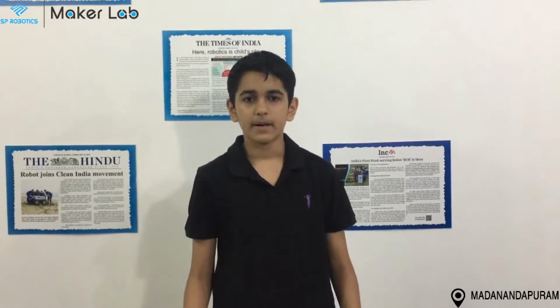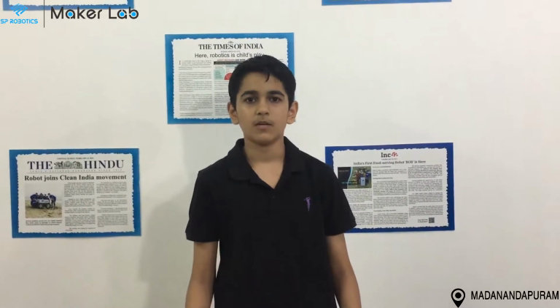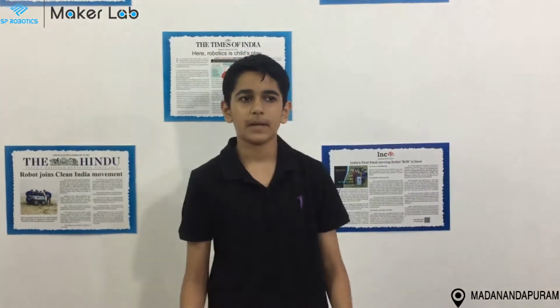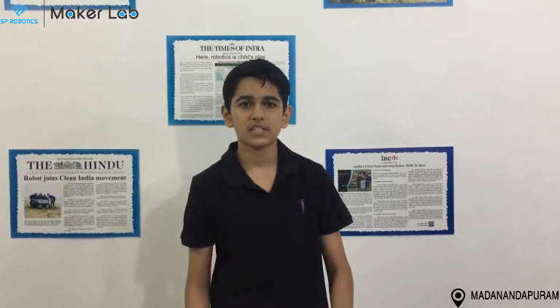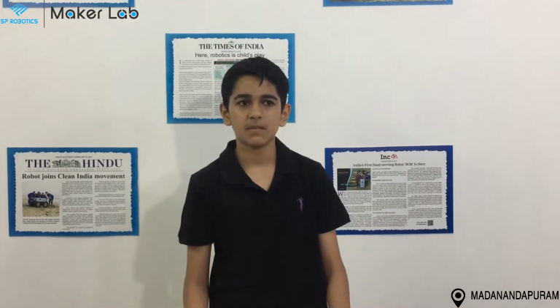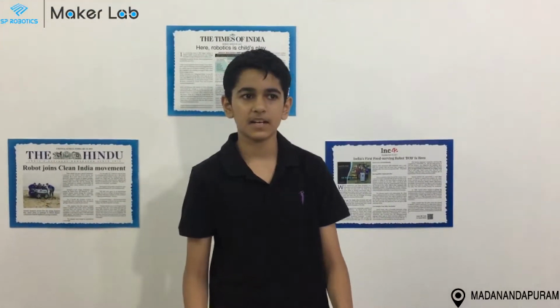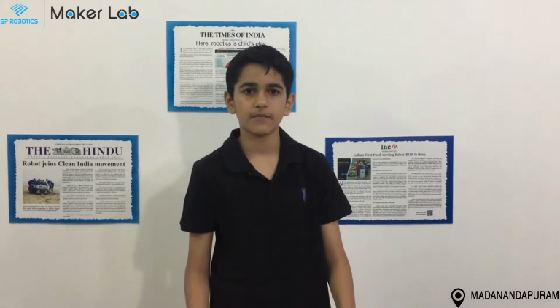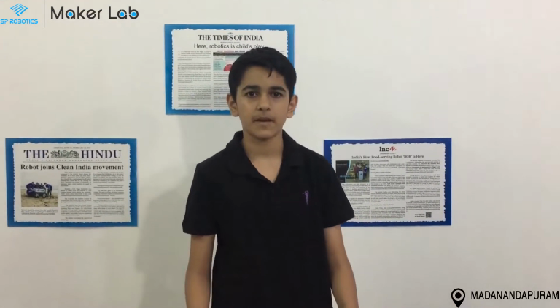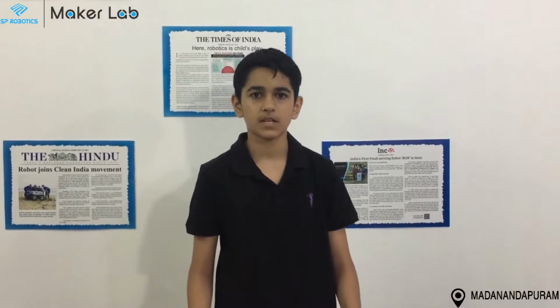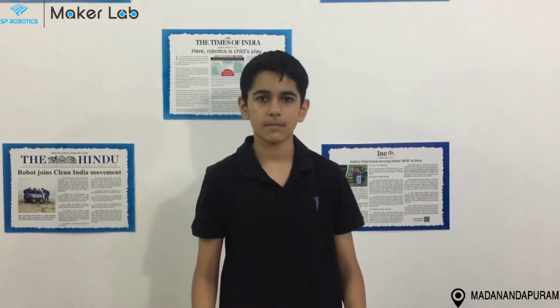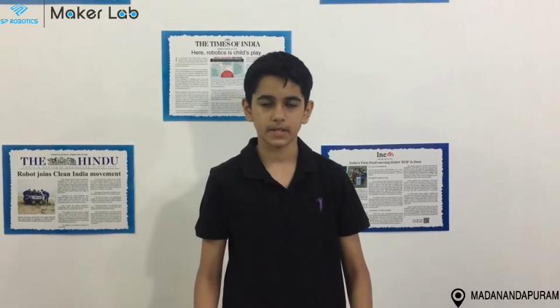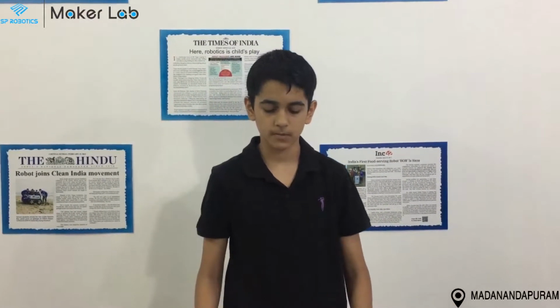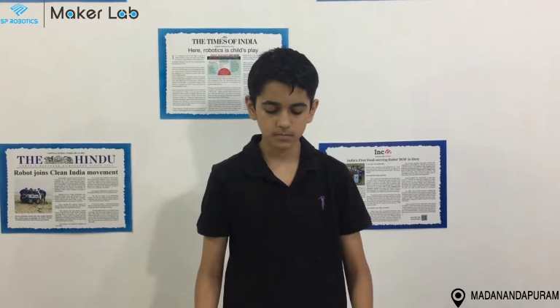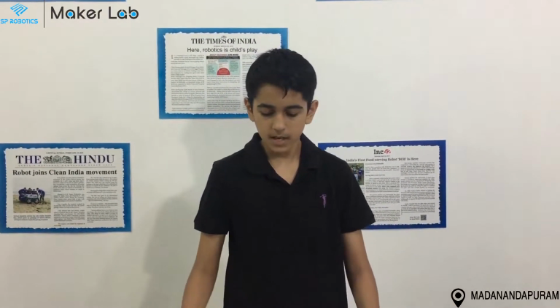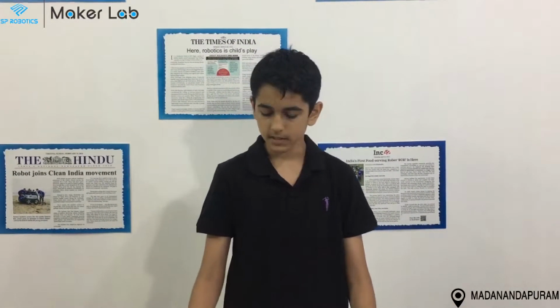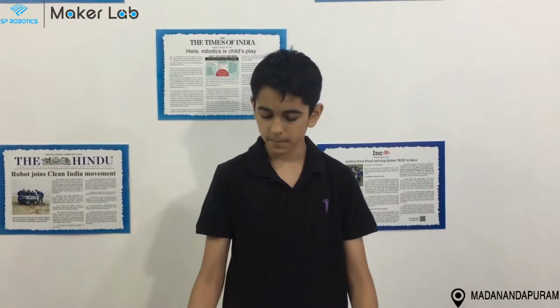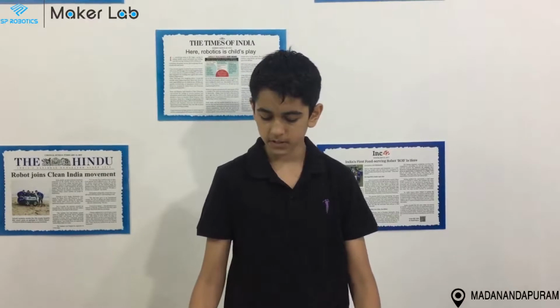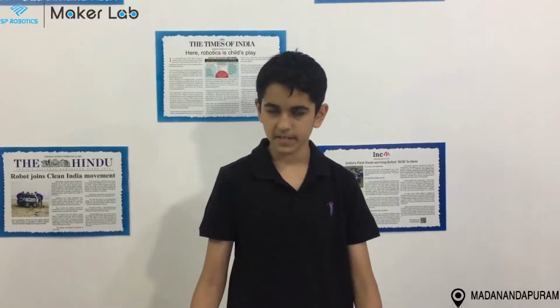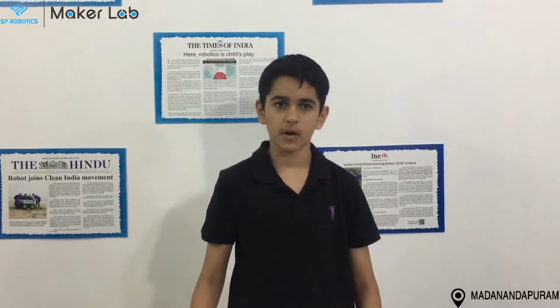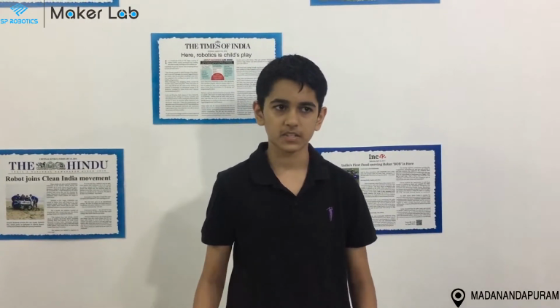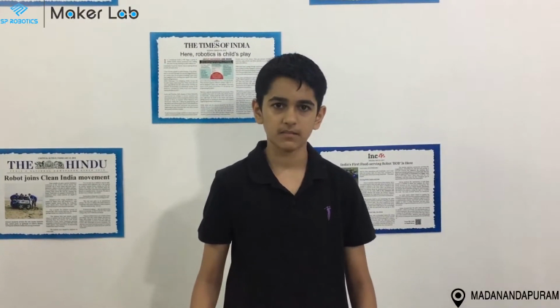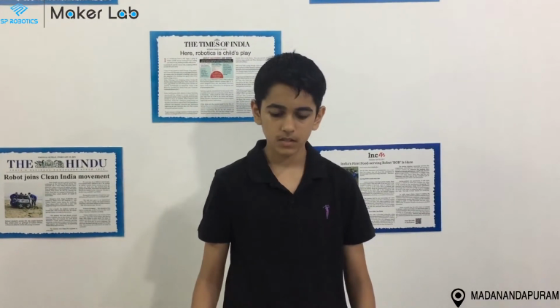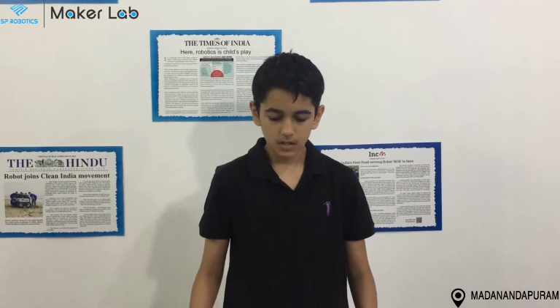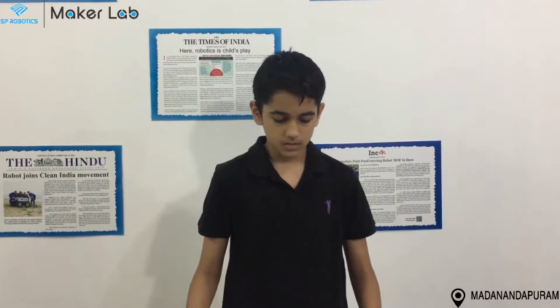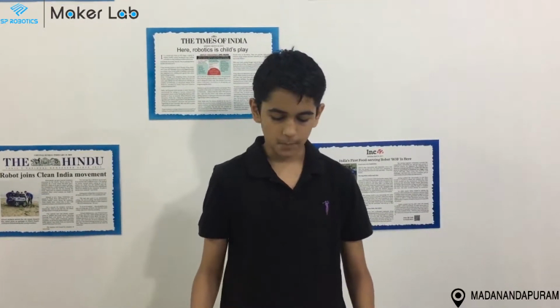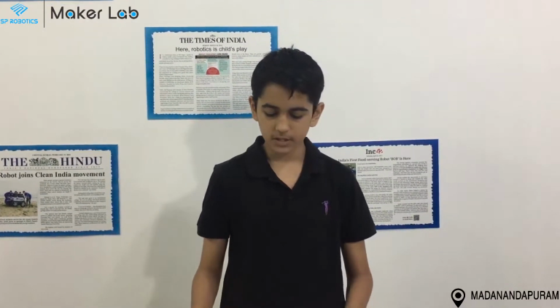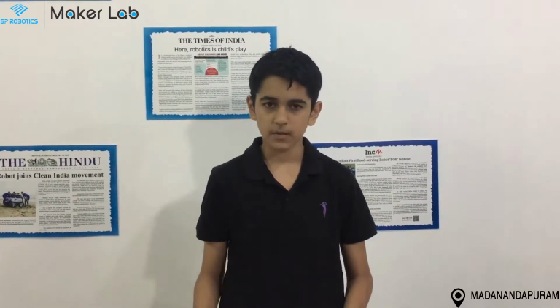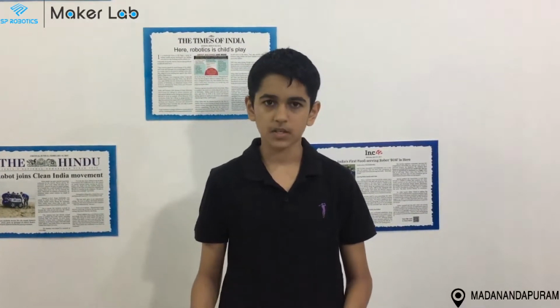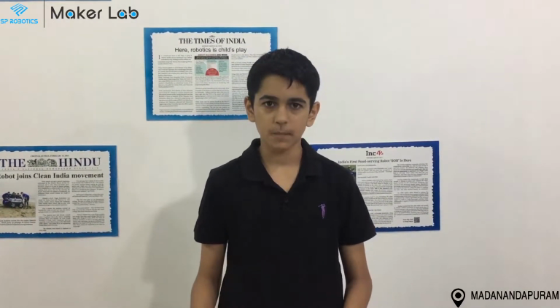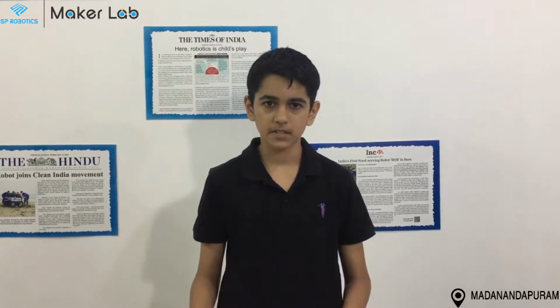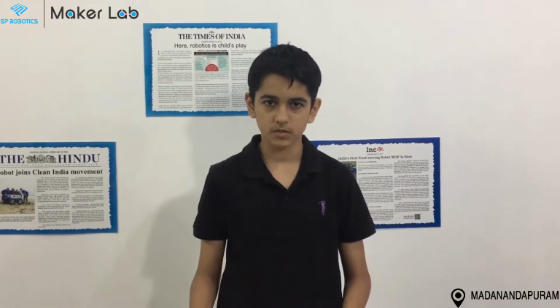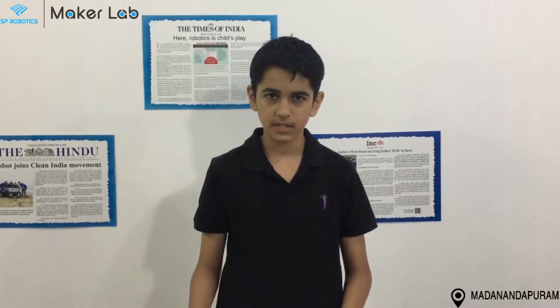Hello, my name is Keshavar and I am from Makers Lab in Madhu Nathapunam. This is my project made at the foundation level. I am going to explain what components are used in it.